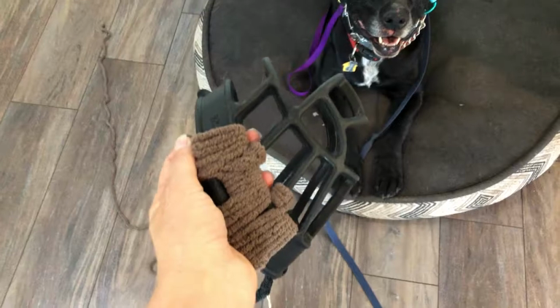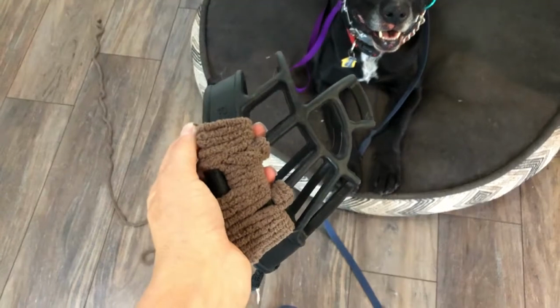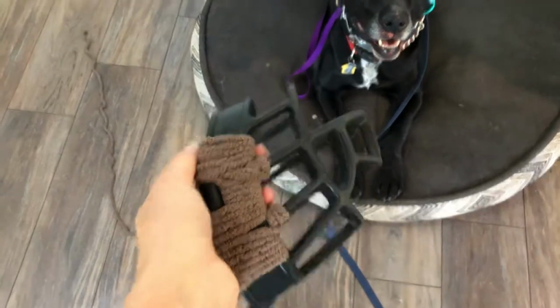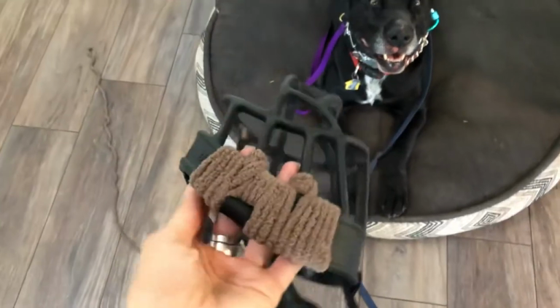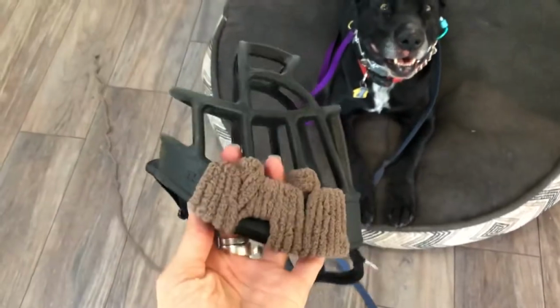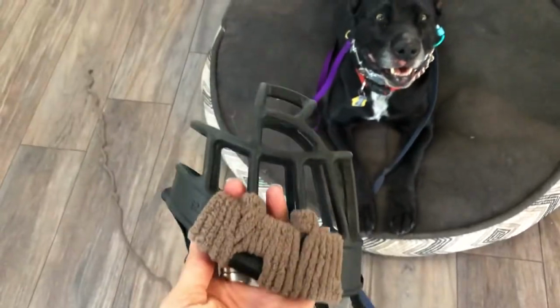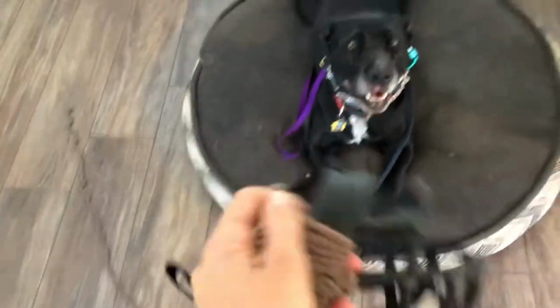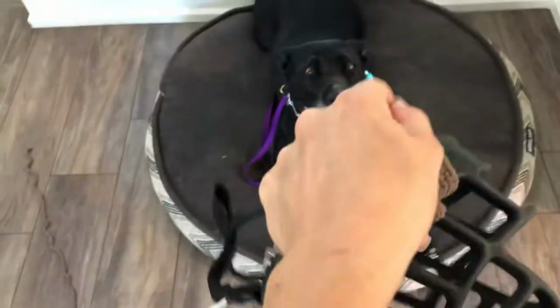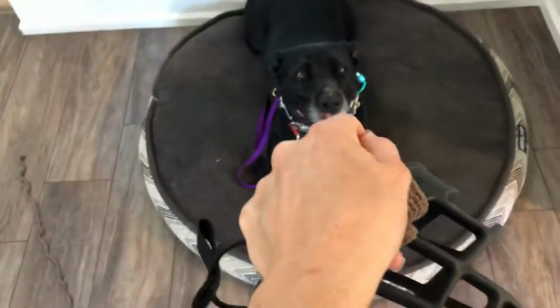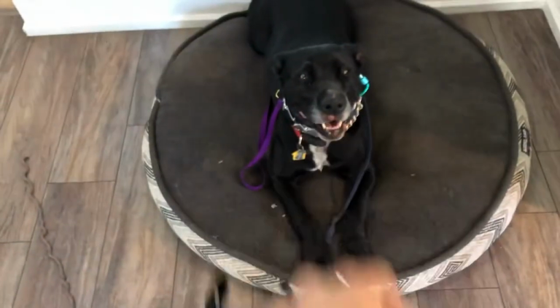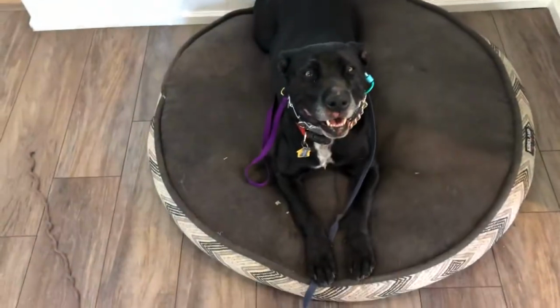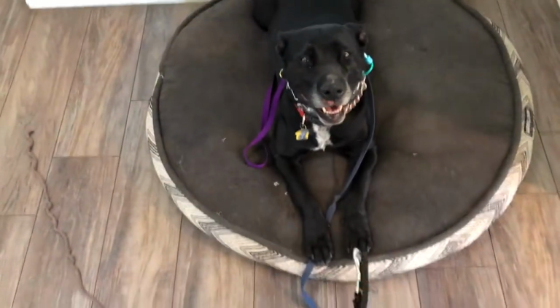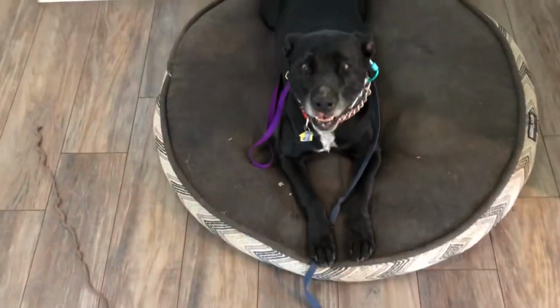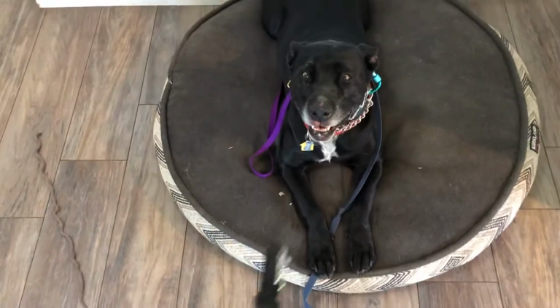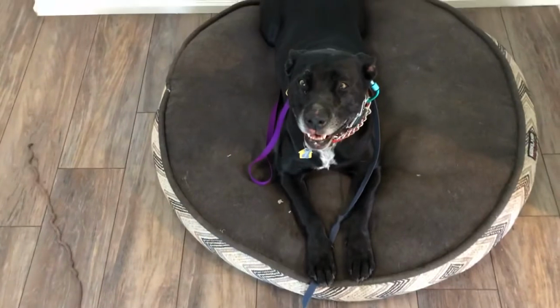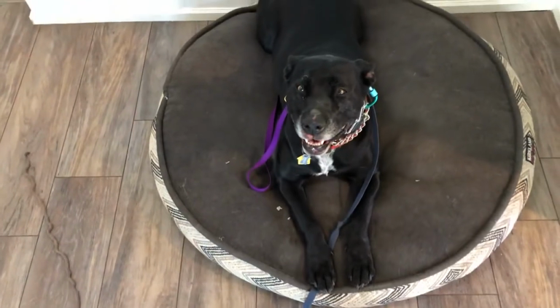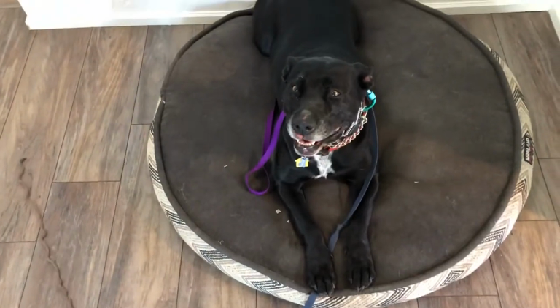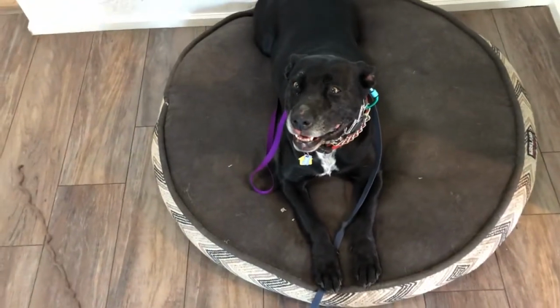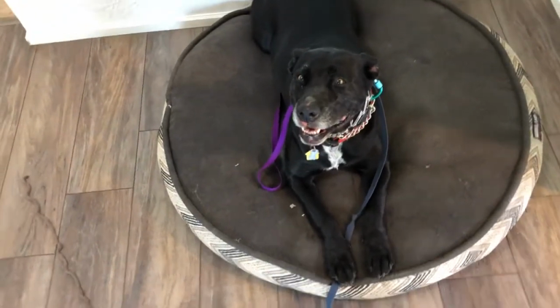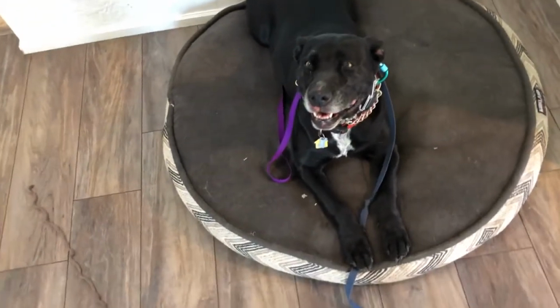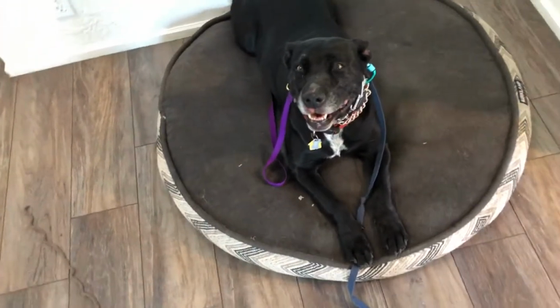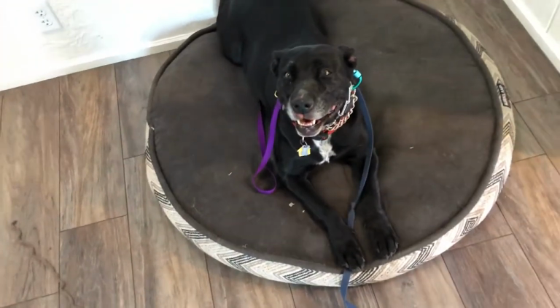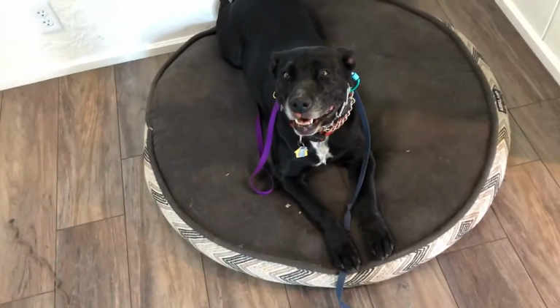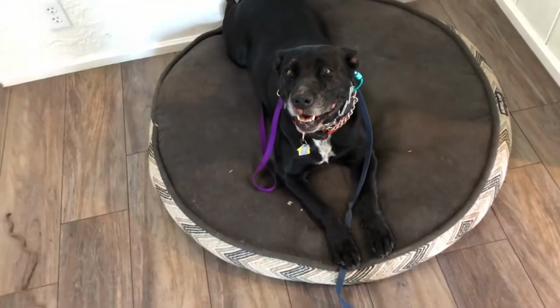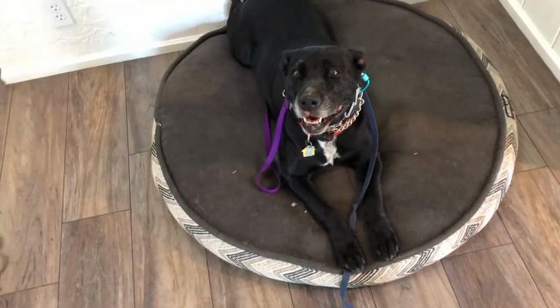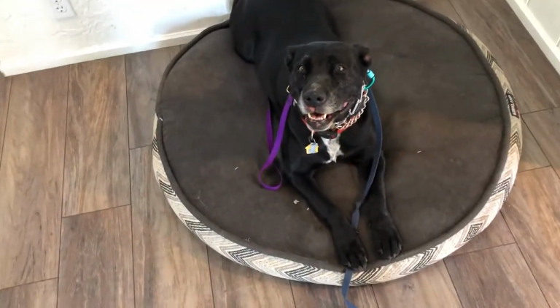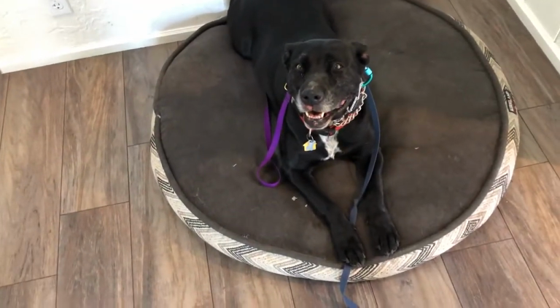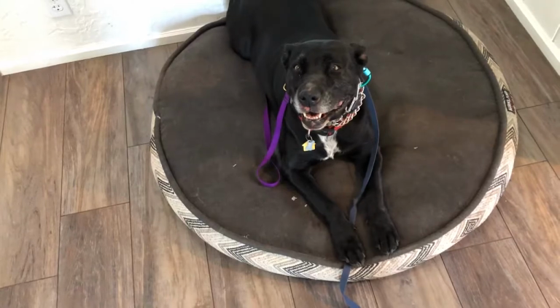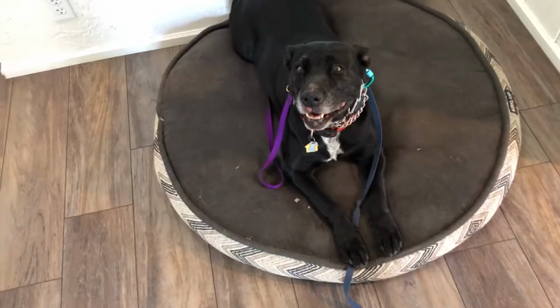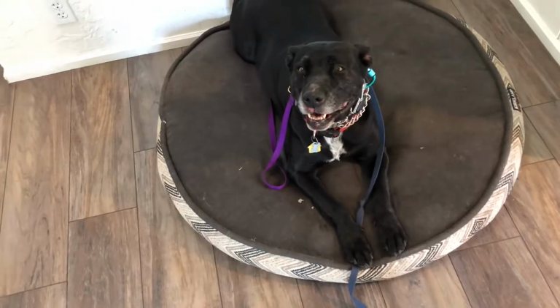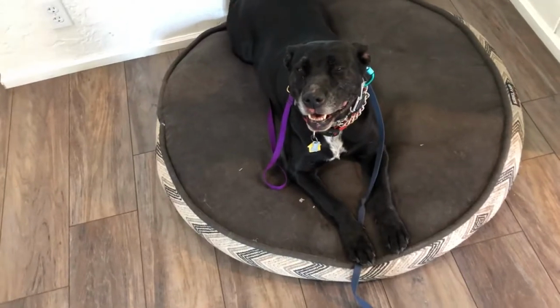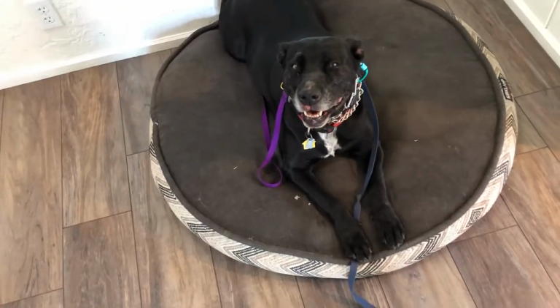Hey guys, it's Cam with Hope to Canine Foundation. I have Miss McKenzie back here. She's a case we haven't introduced to you yet — a high, severe anxiety dog with a lot of history to get into.